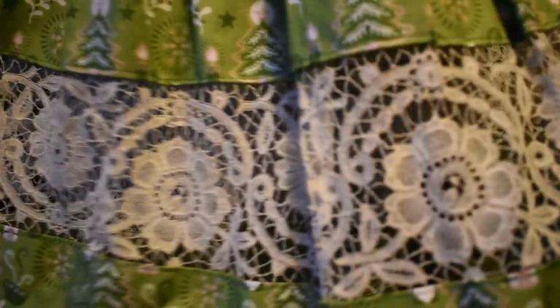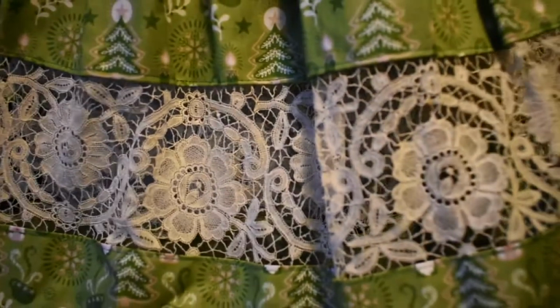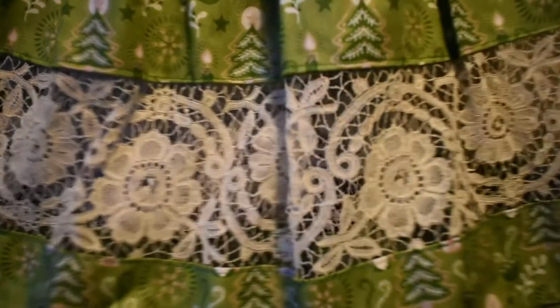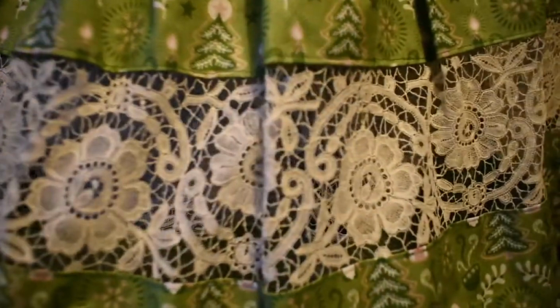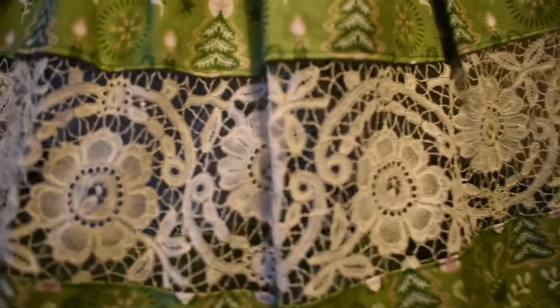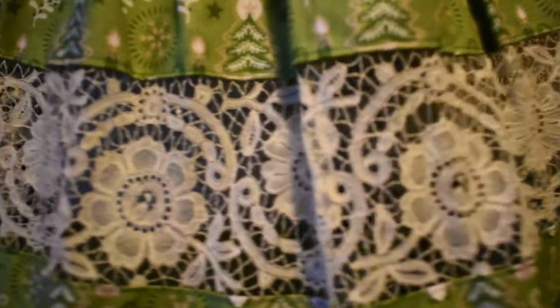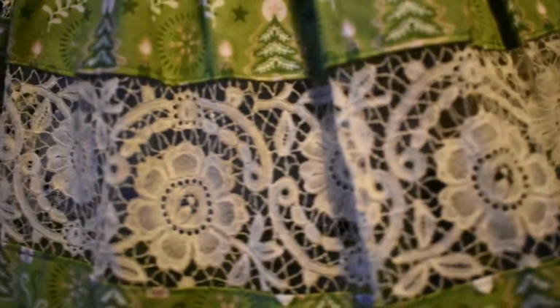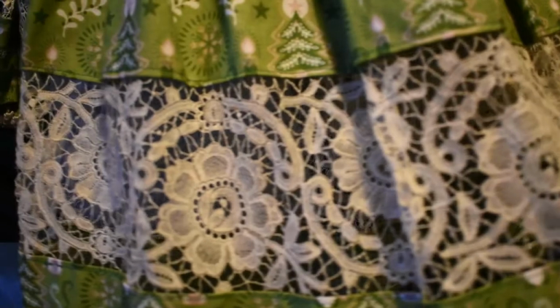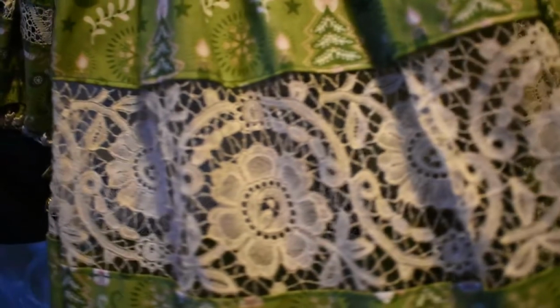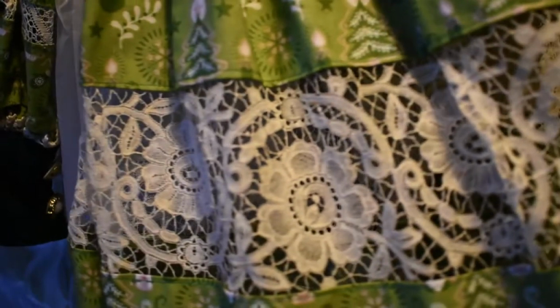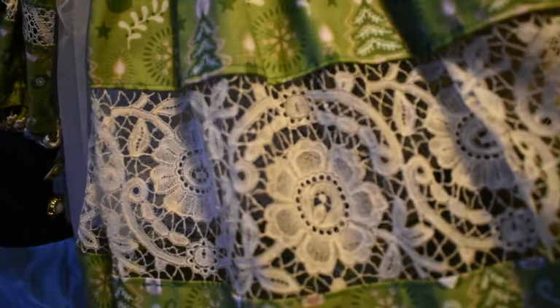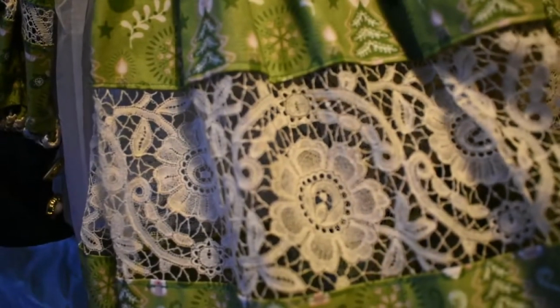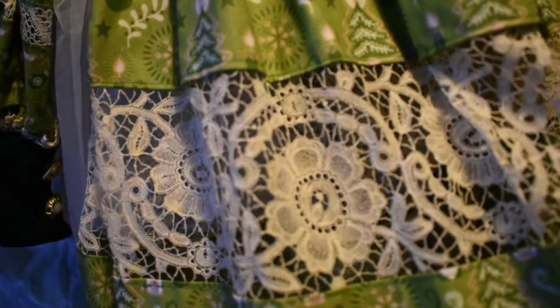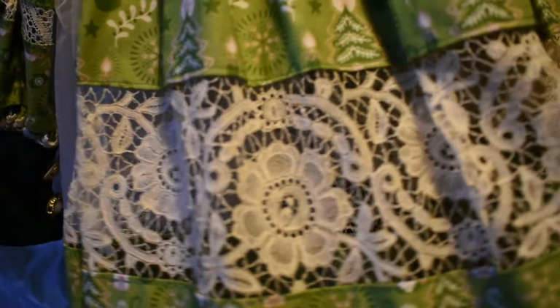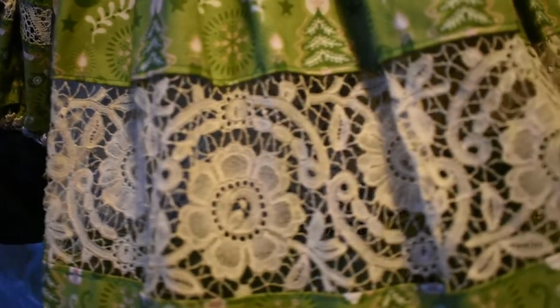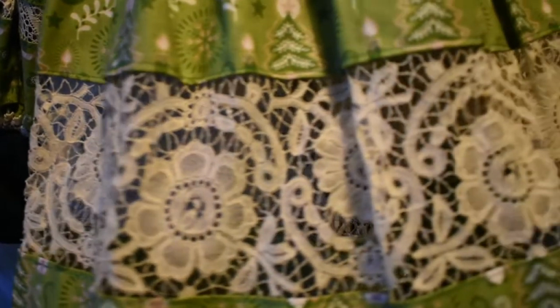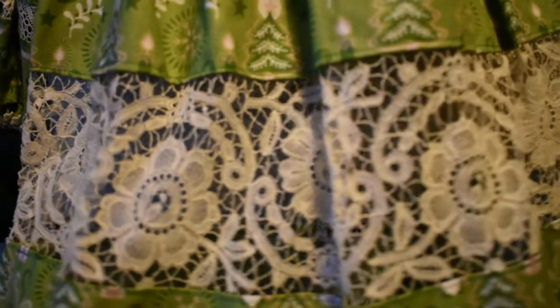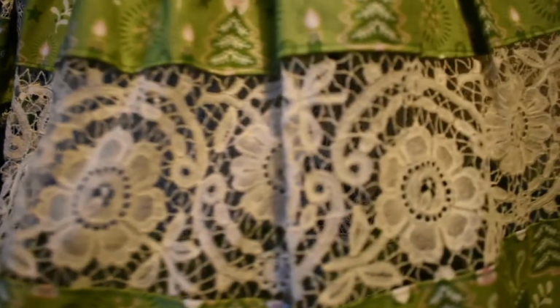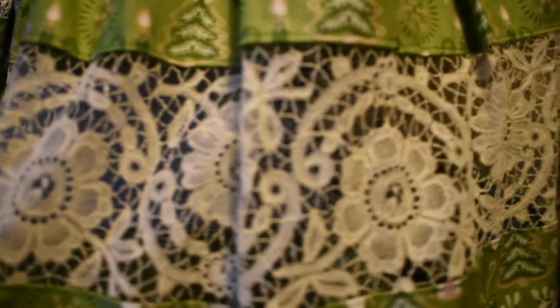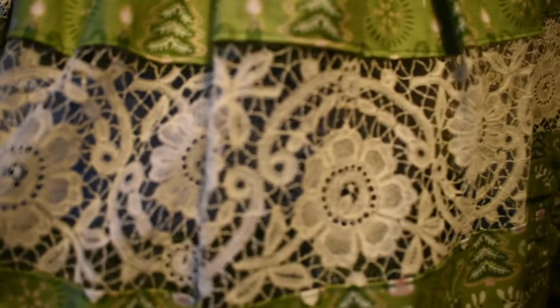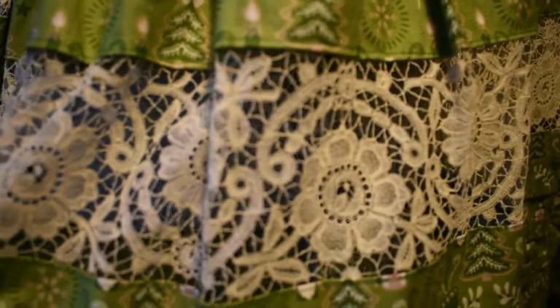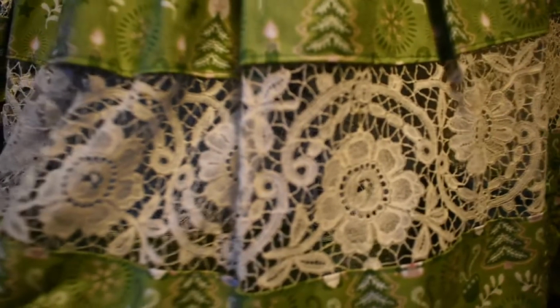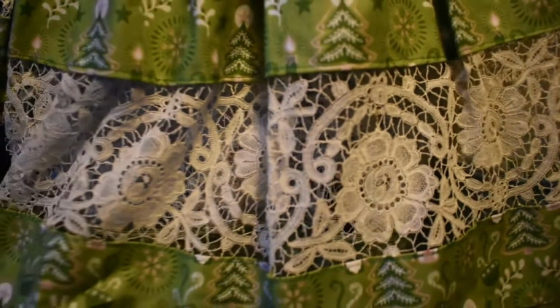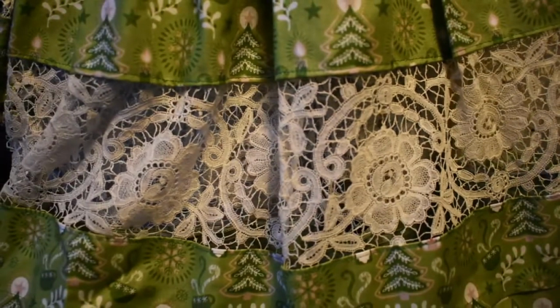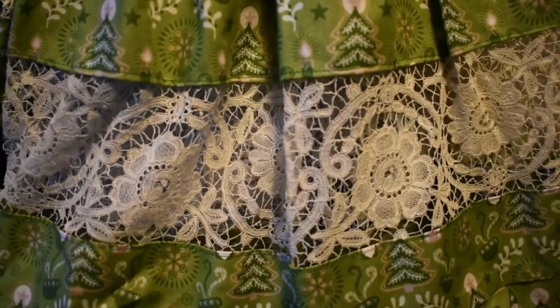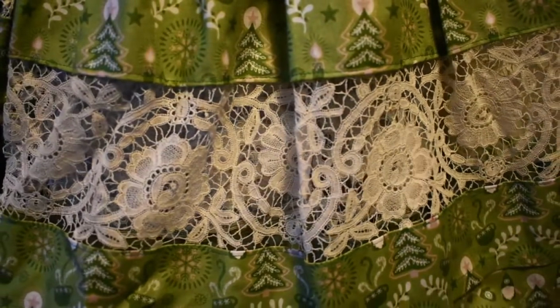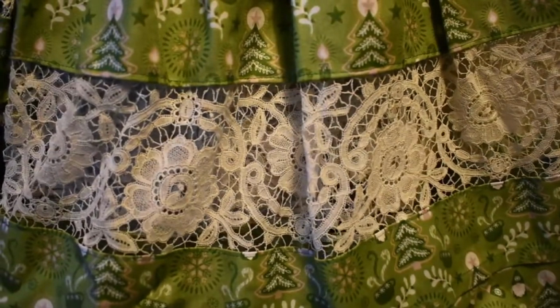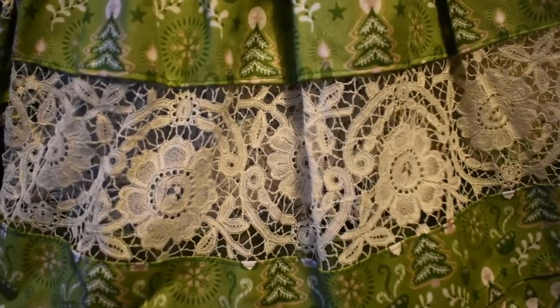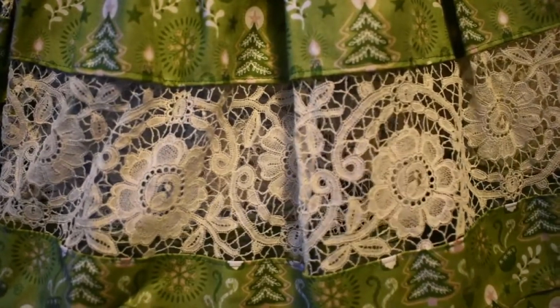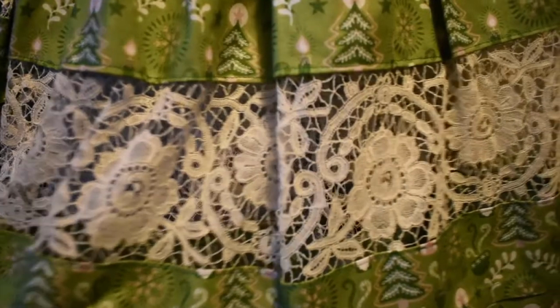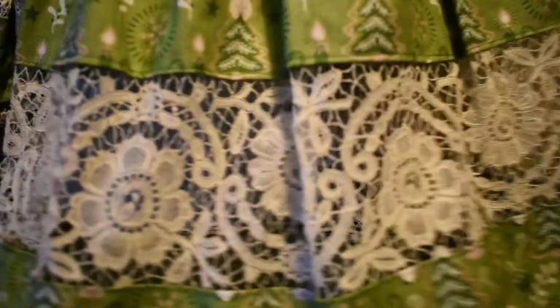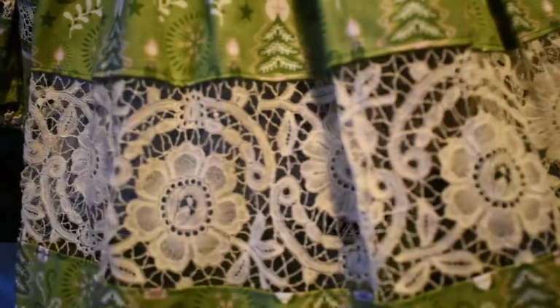Hello friends, welcome back to my channel. Today I'm going to show you how I did the insertion lace on this project. This is actually a super easy technique and it looks really impressive and professional.